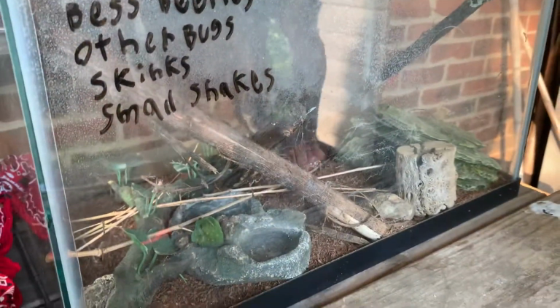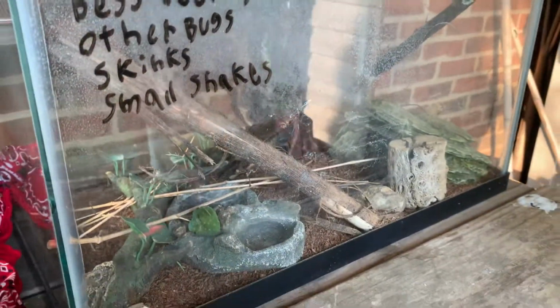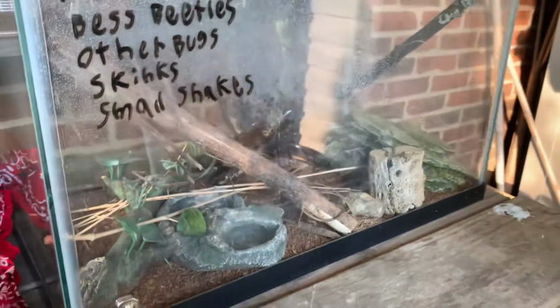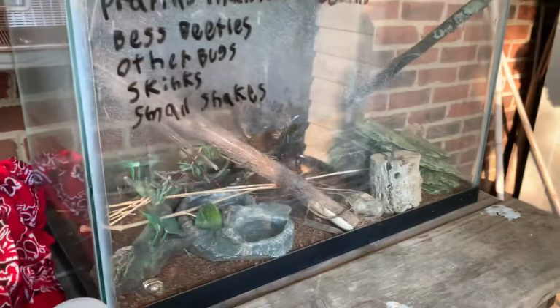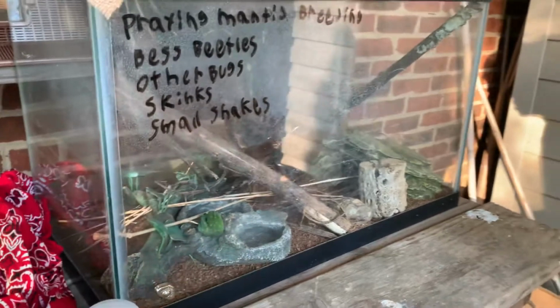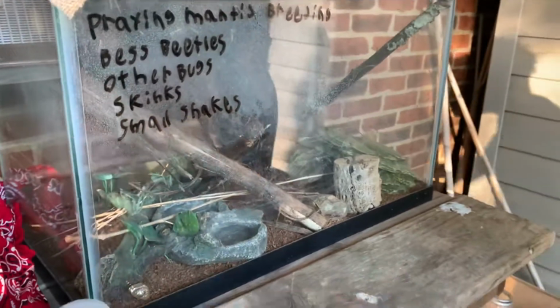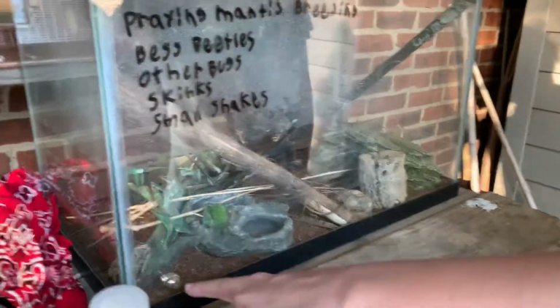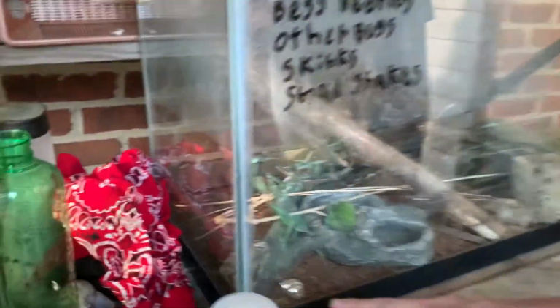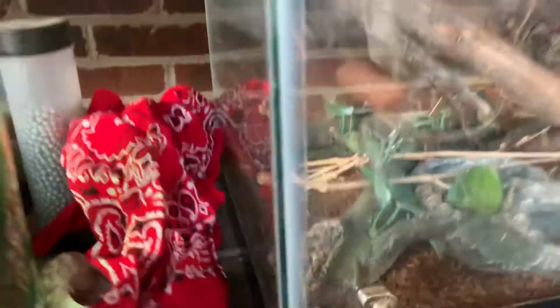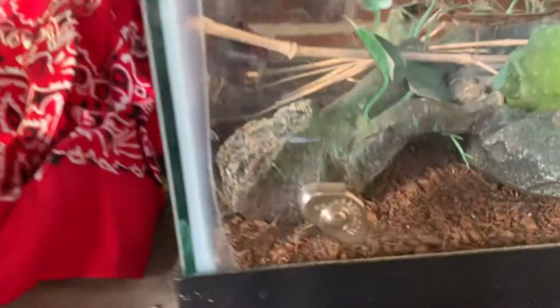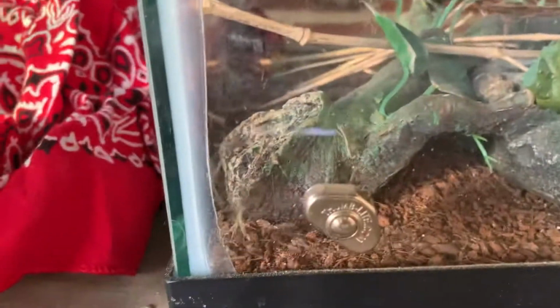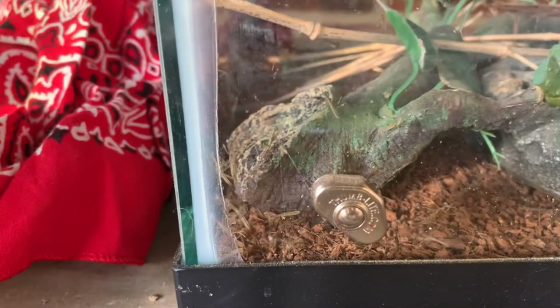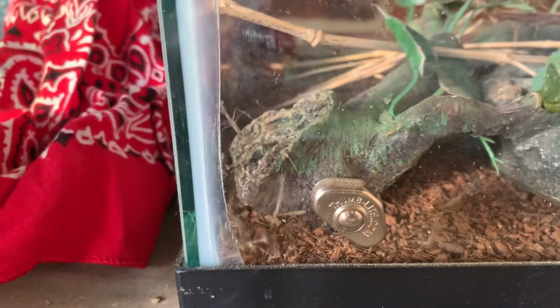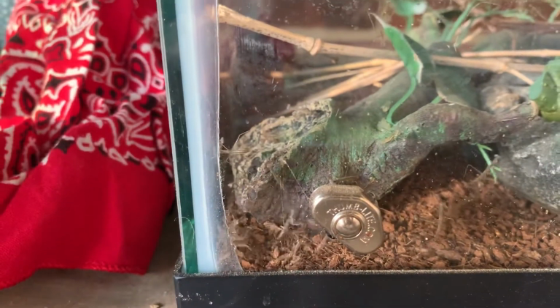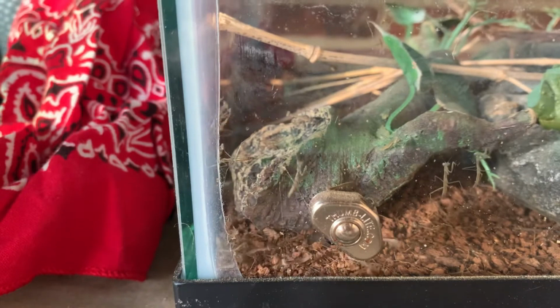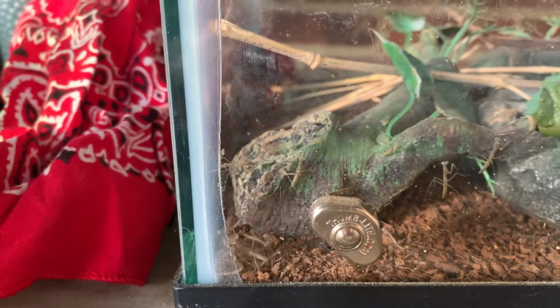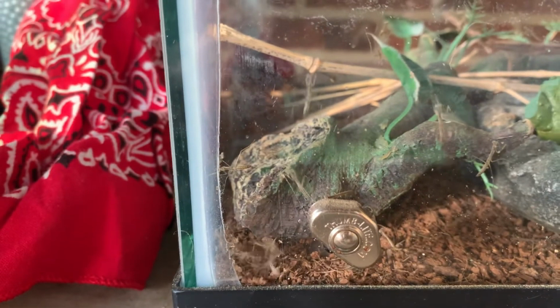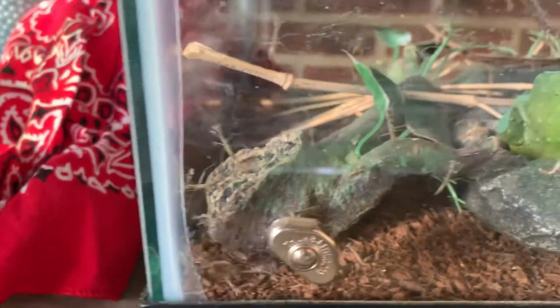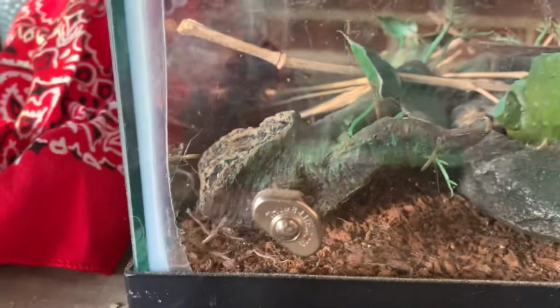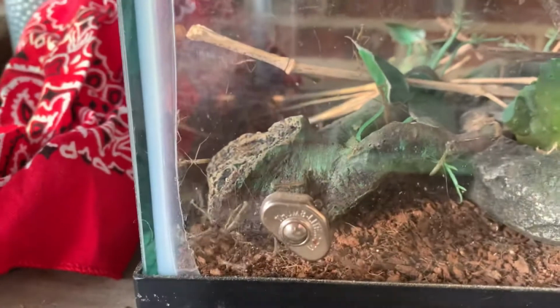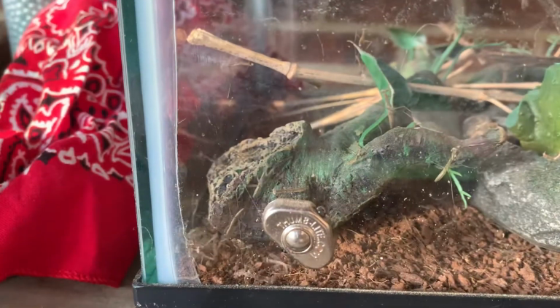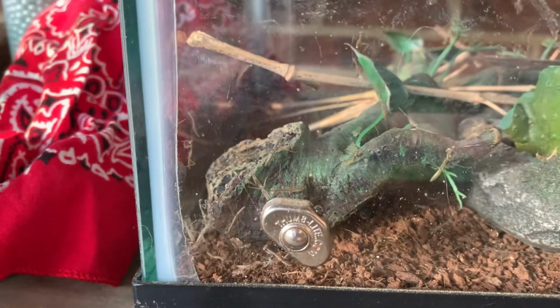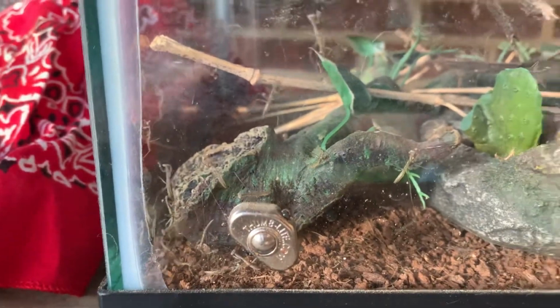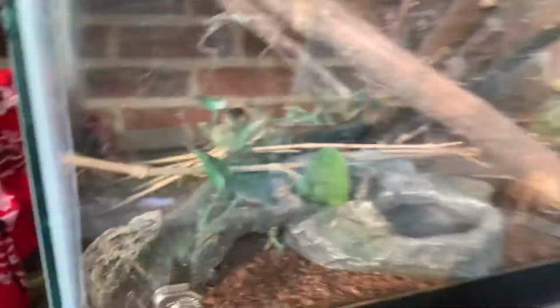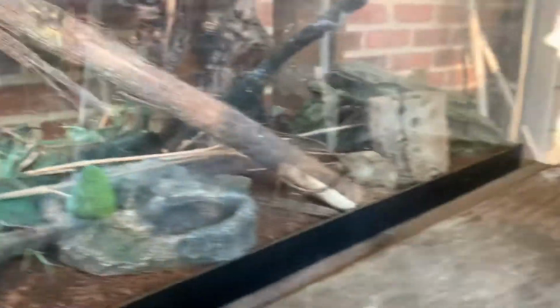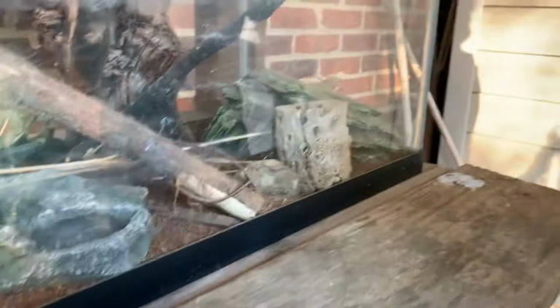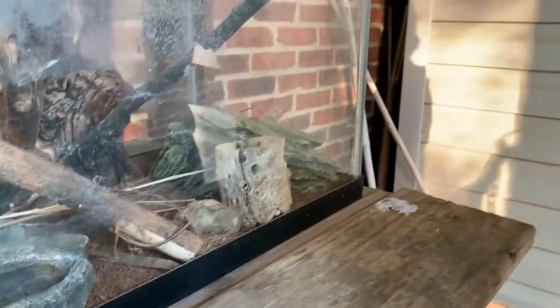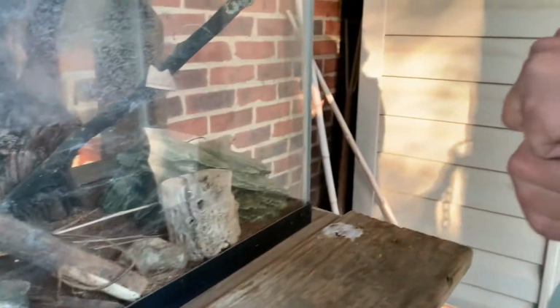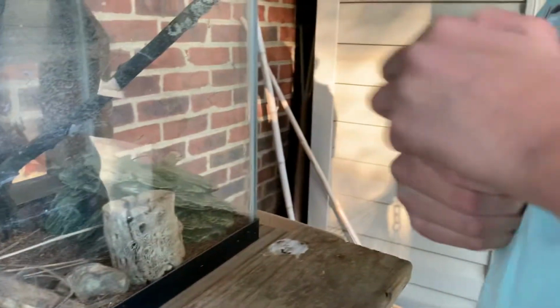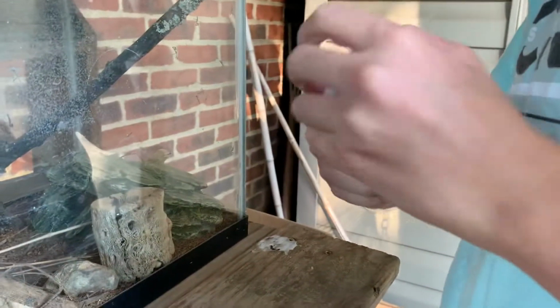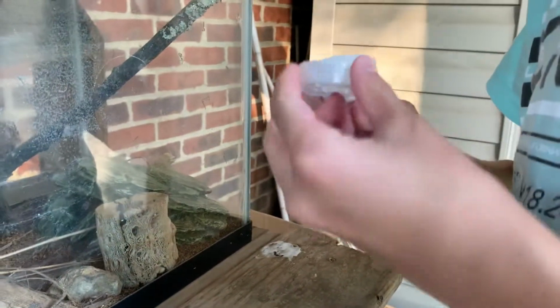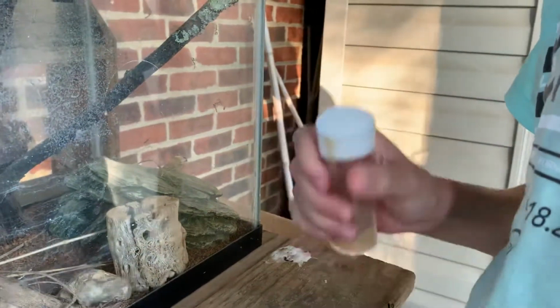So now I'm just going to sprinkle these on. Oh! Jesus, so many of them. Alright, so now we're going to put in these fruit flies. You have to keep some of them in there so that they can breed and make more.